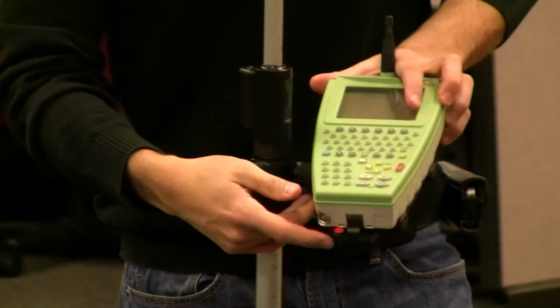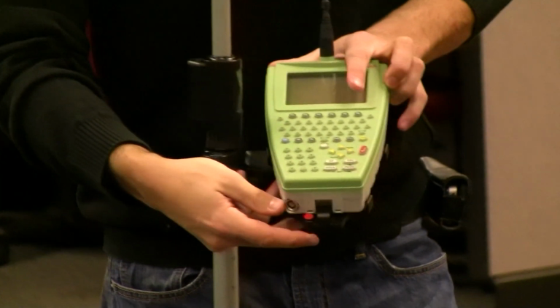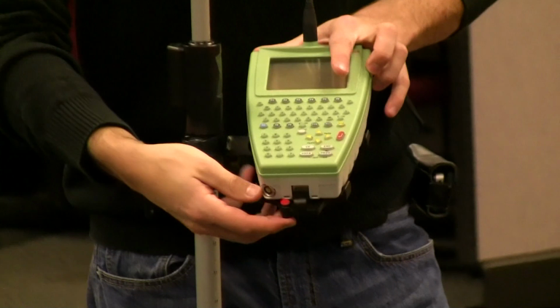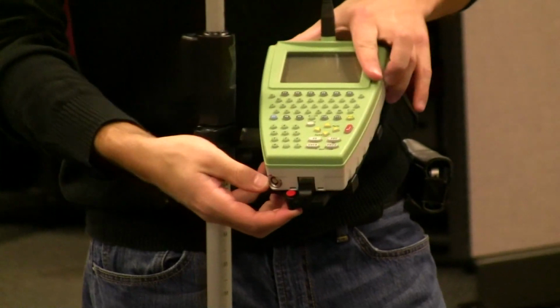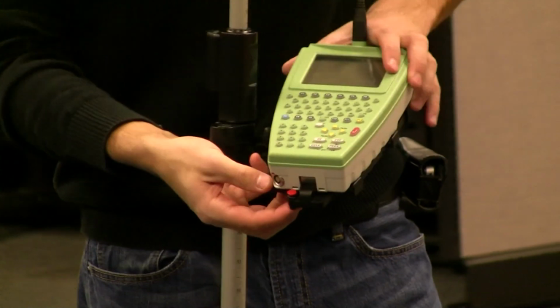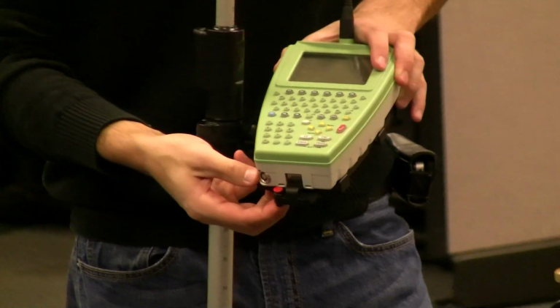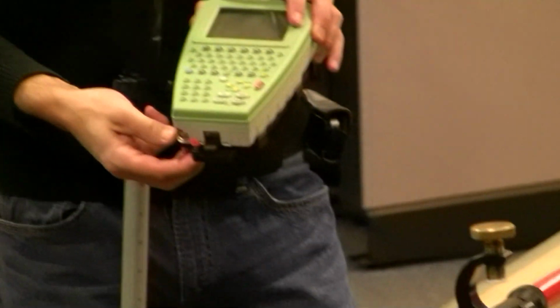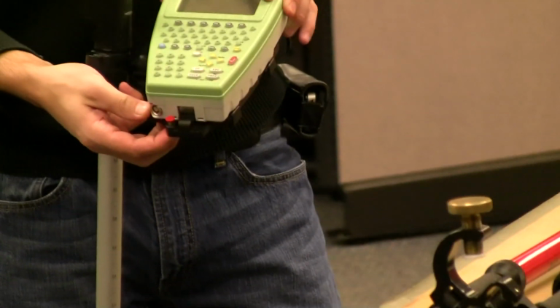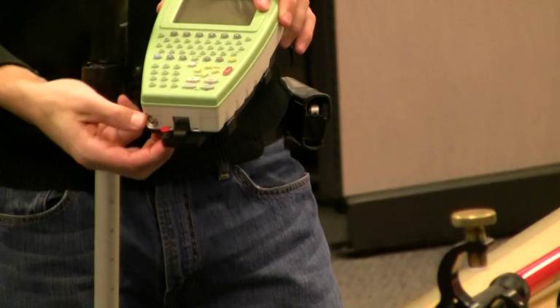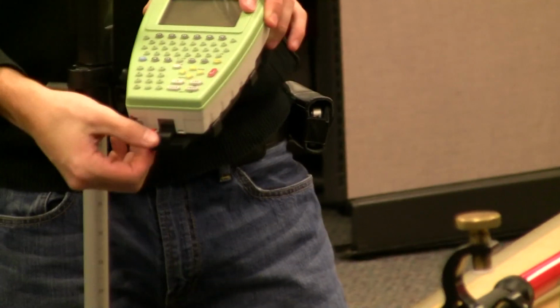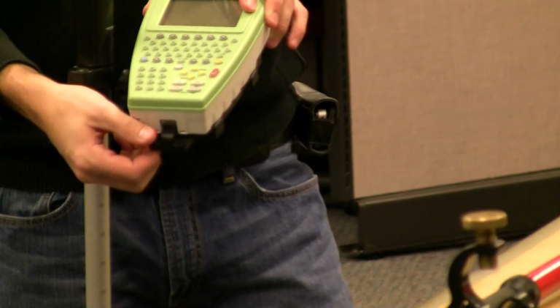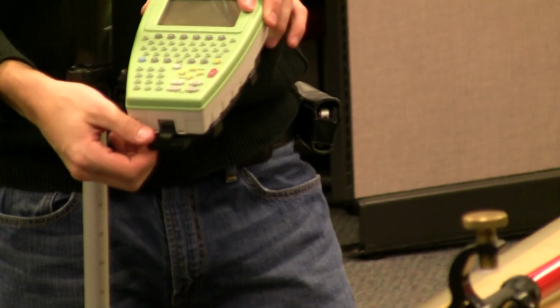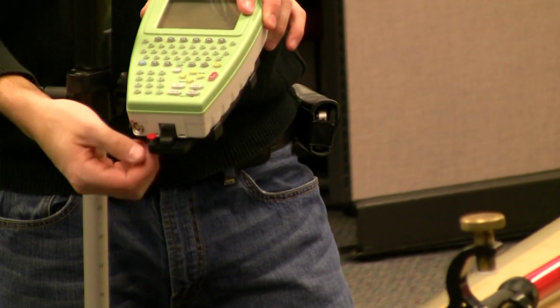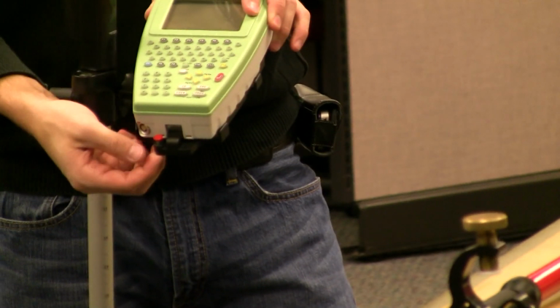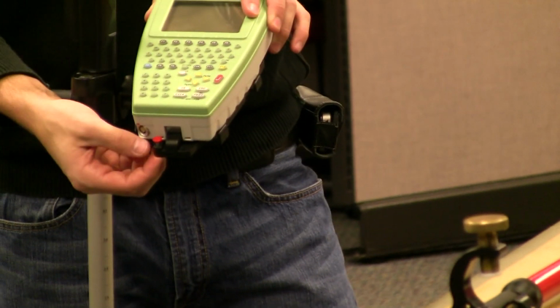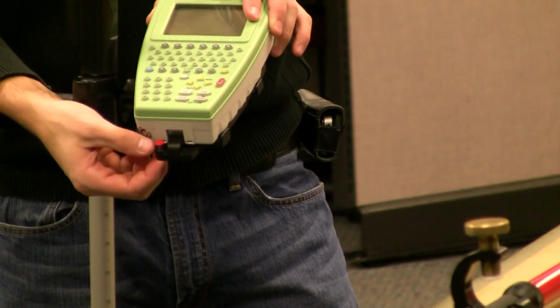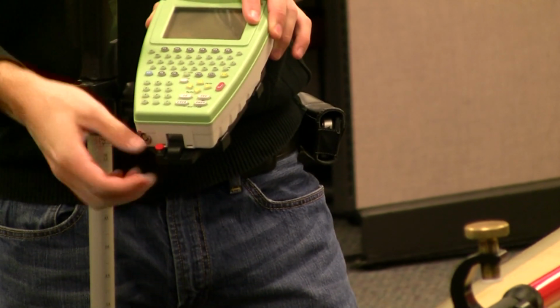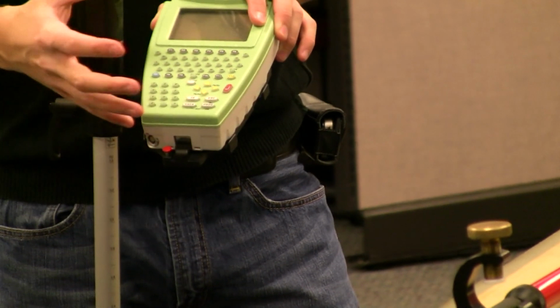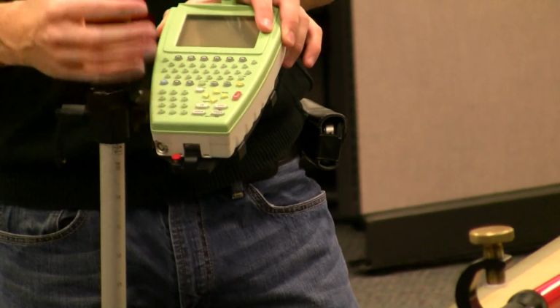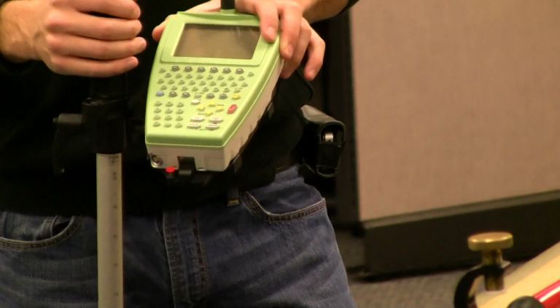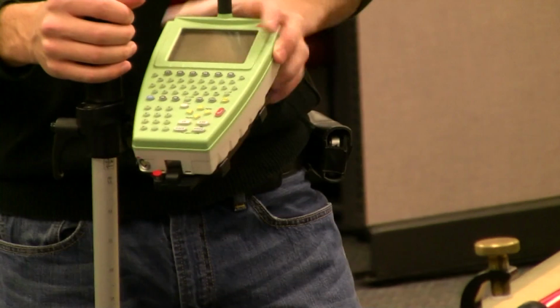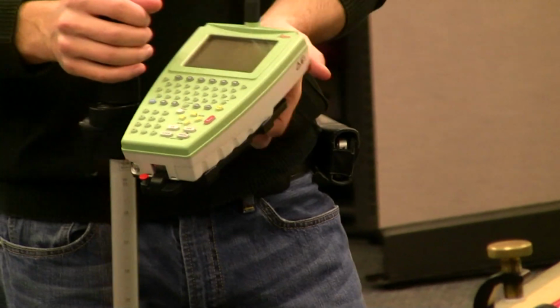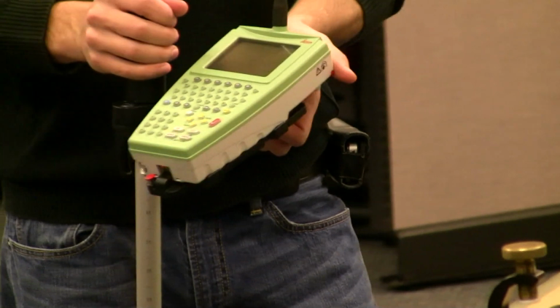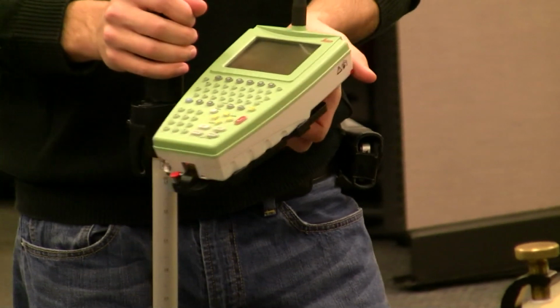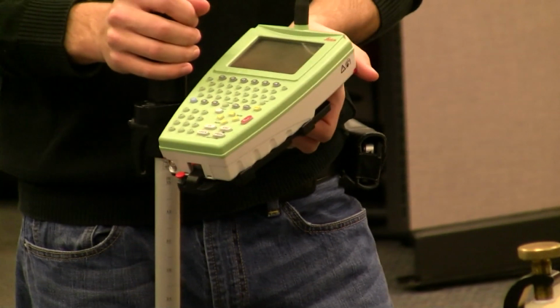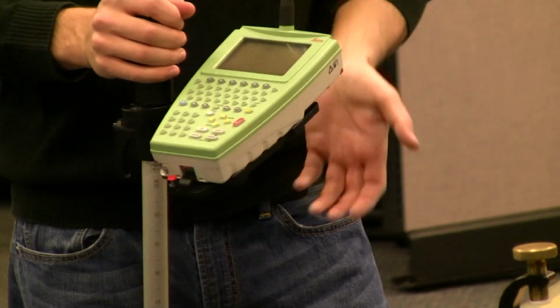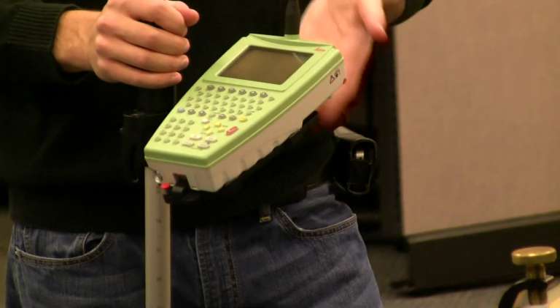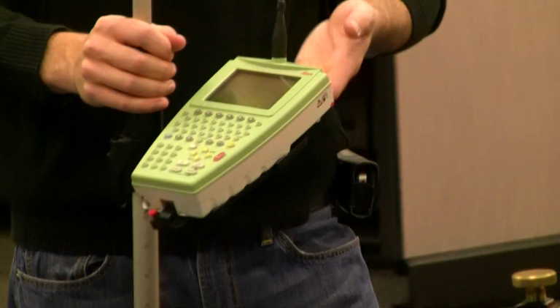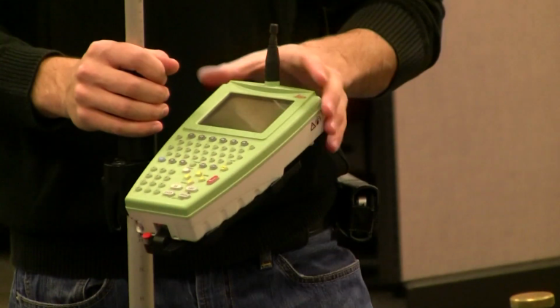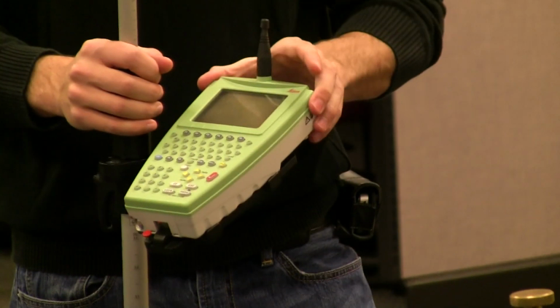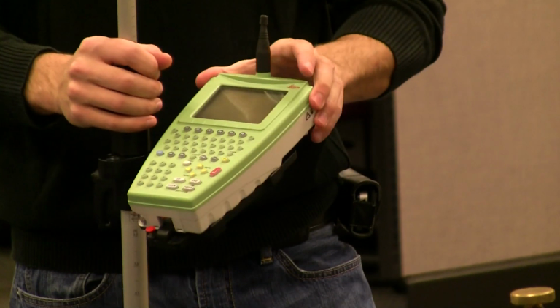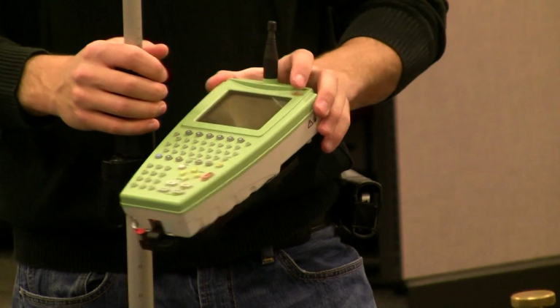There's also a safety button here — this red button. You want to make sure that it presses up. This way it's secure and you can't take the remote off. If you were to bump it, the remote won't fall off.